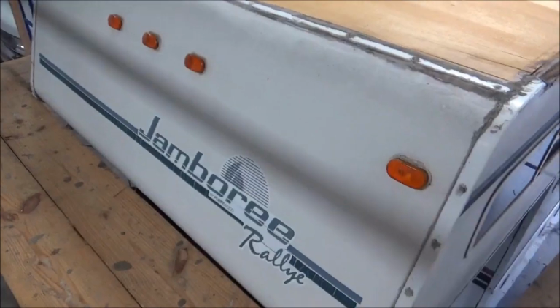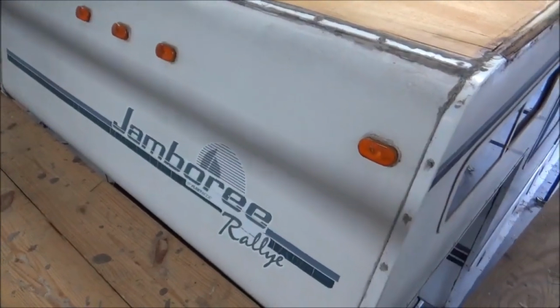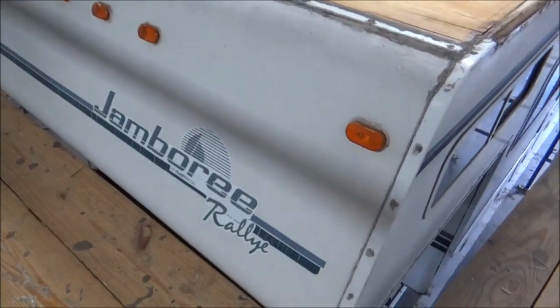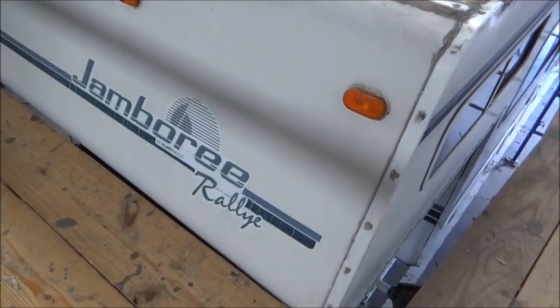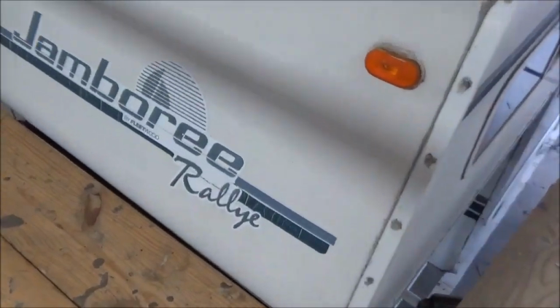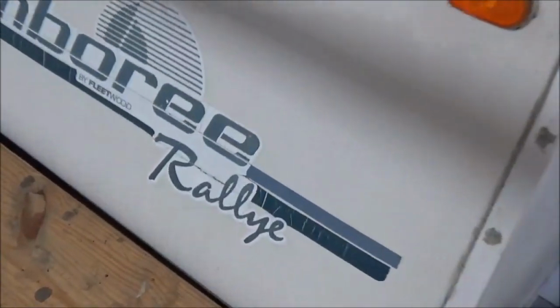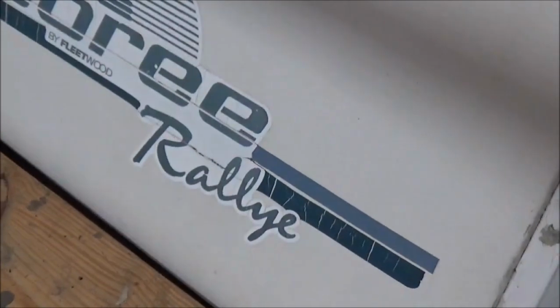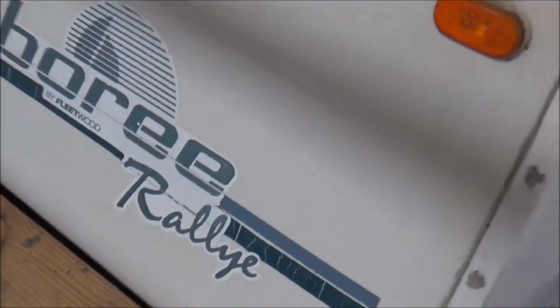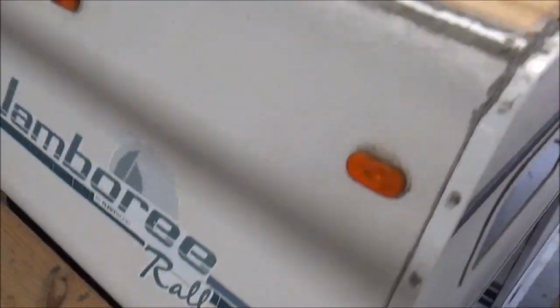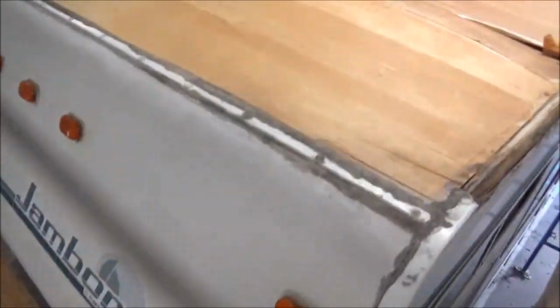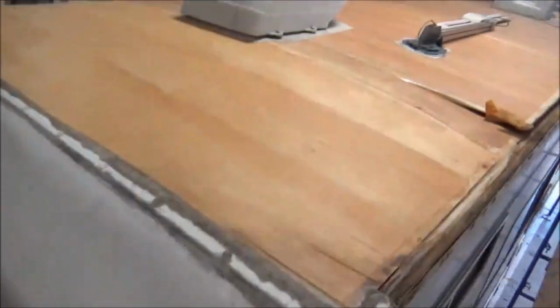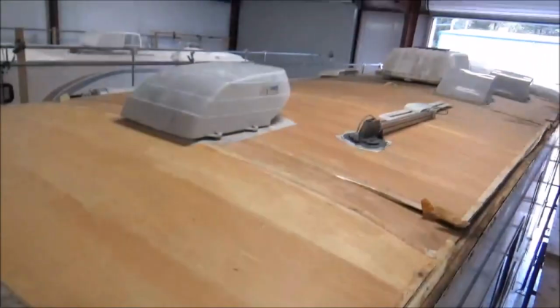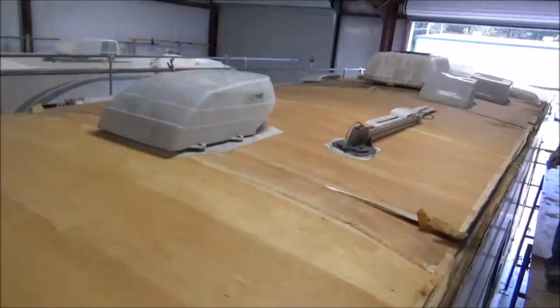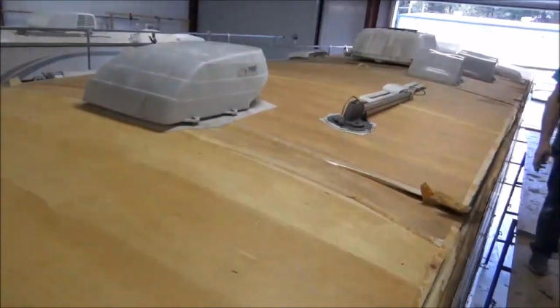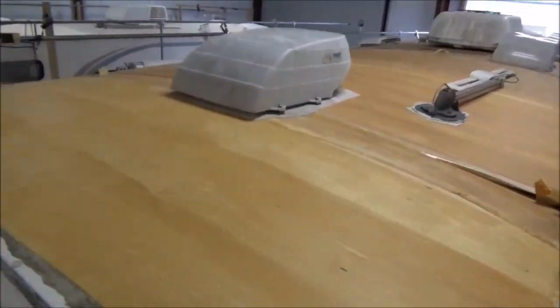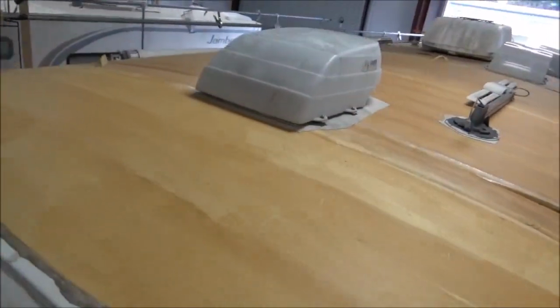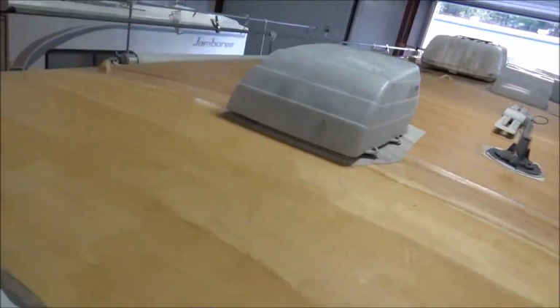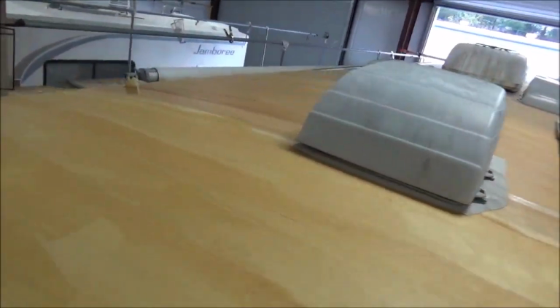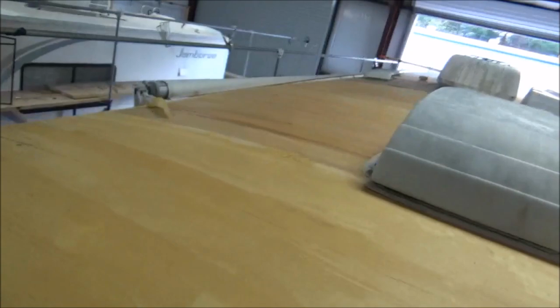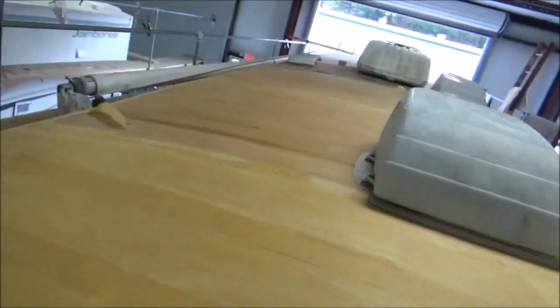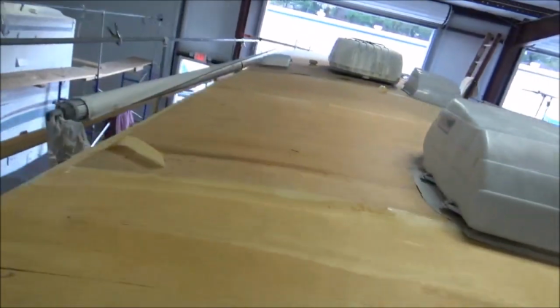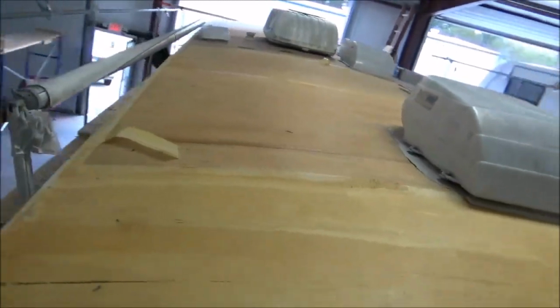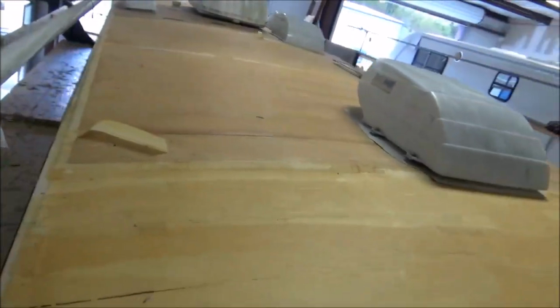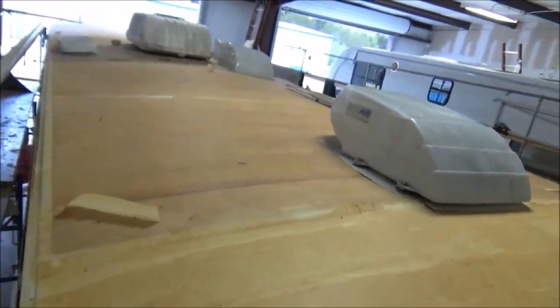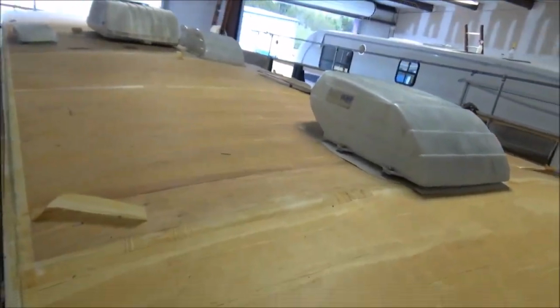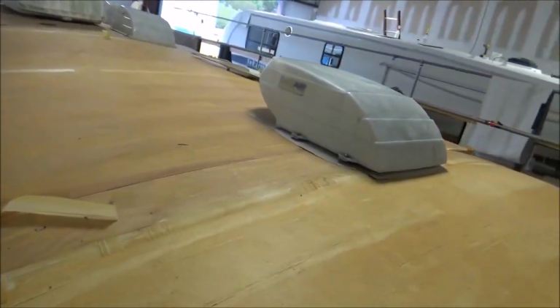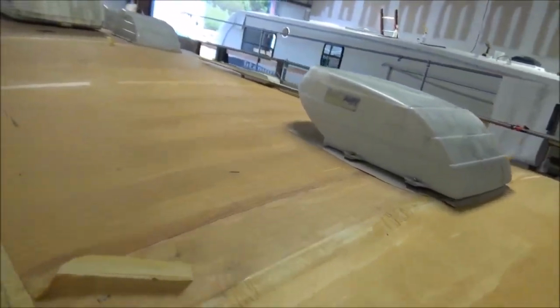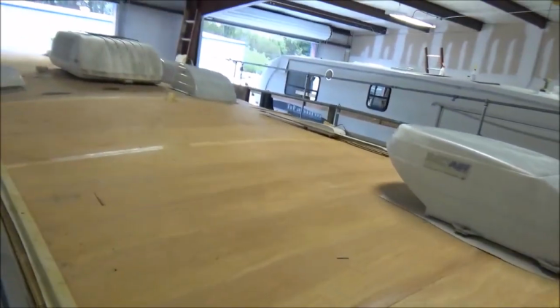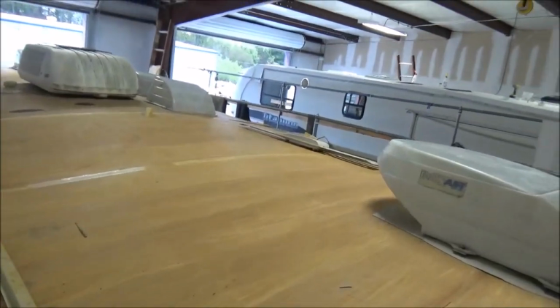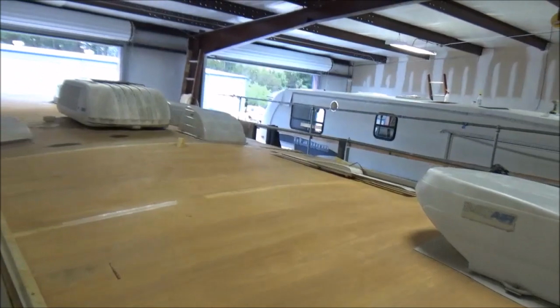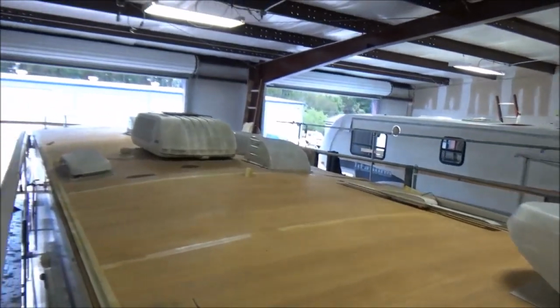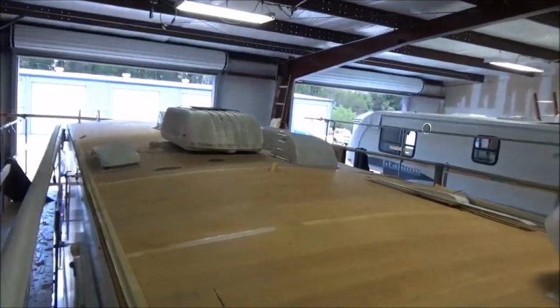Now this is our old Jamboree Raleigh. So we got the roofing up and now we're just looking at this. You would look at it and say, hey, that doesn't look so bad. We're going to show you.